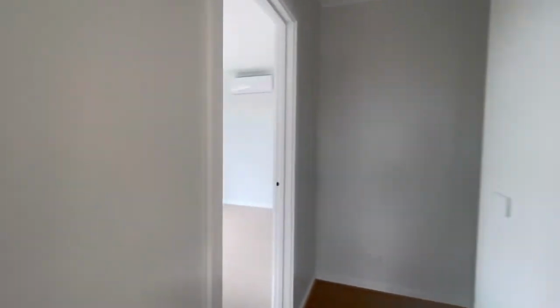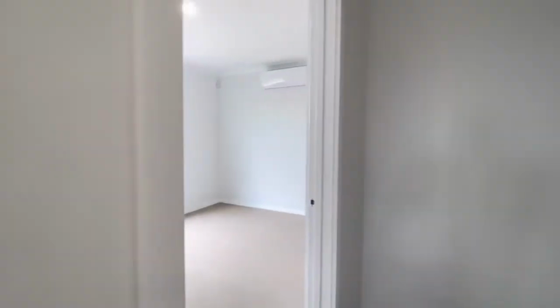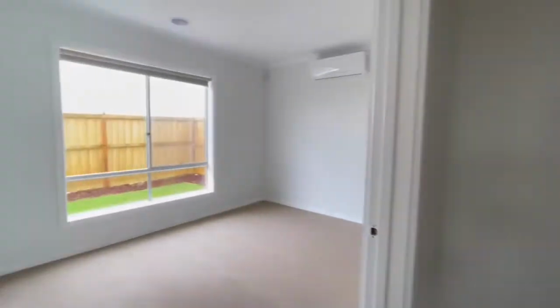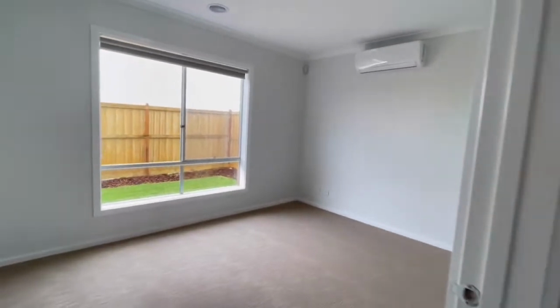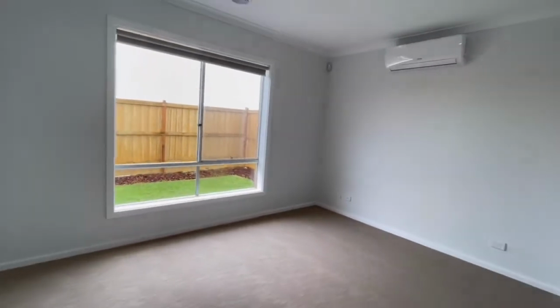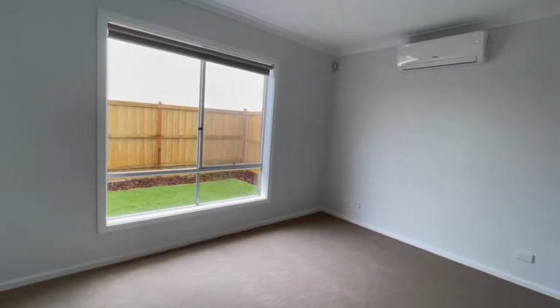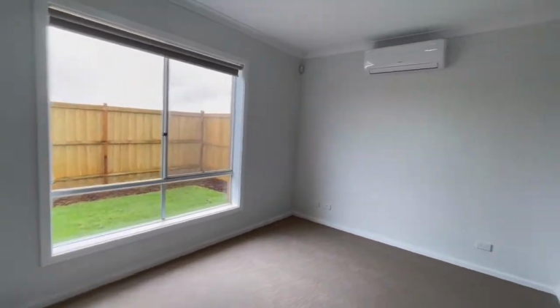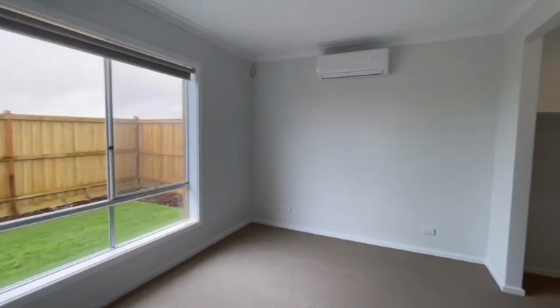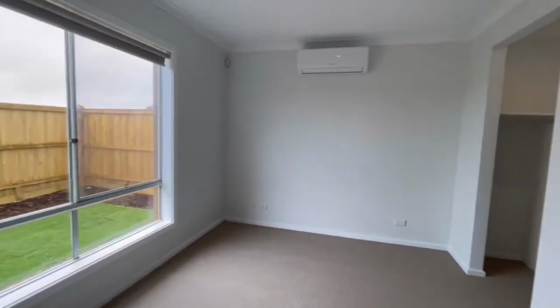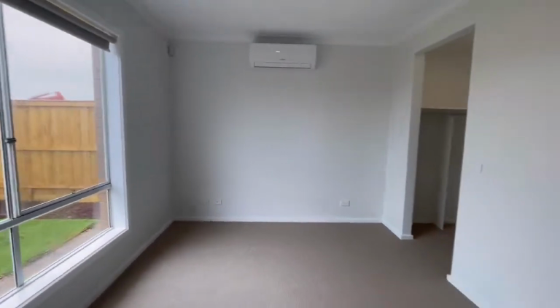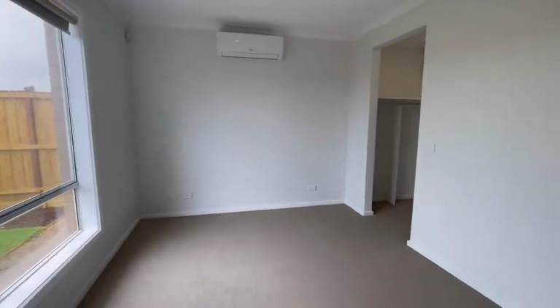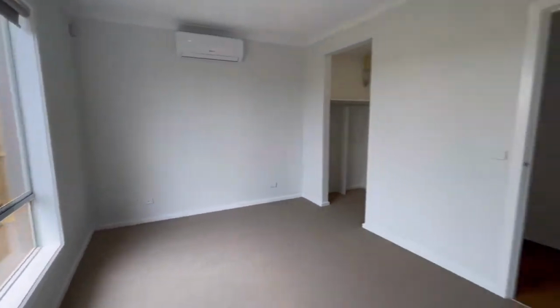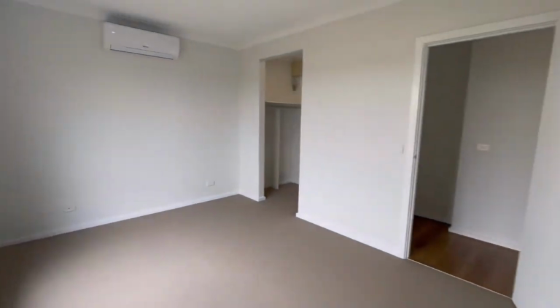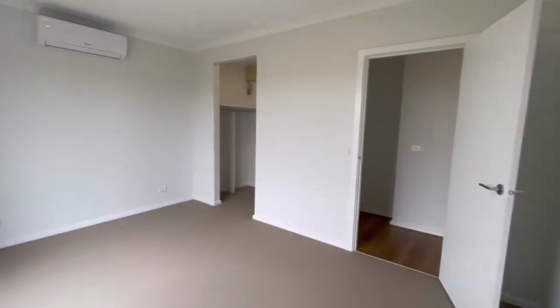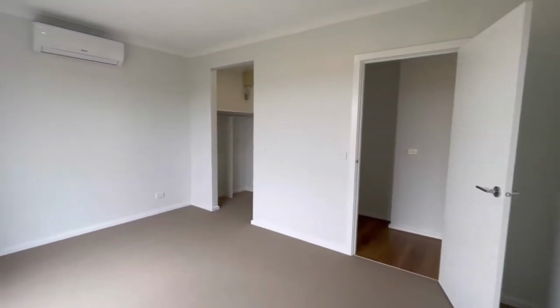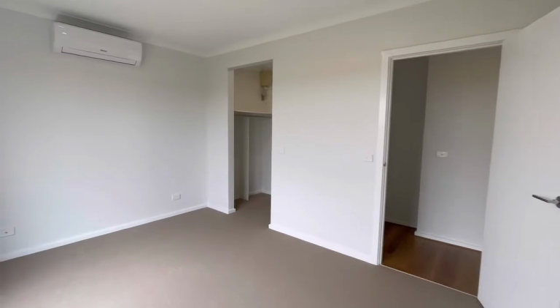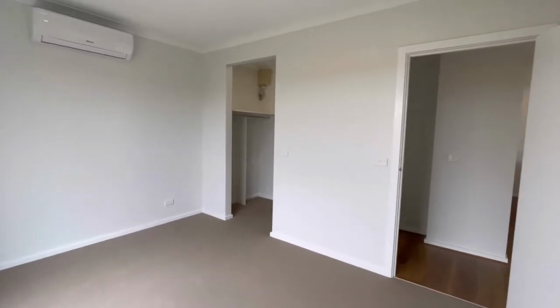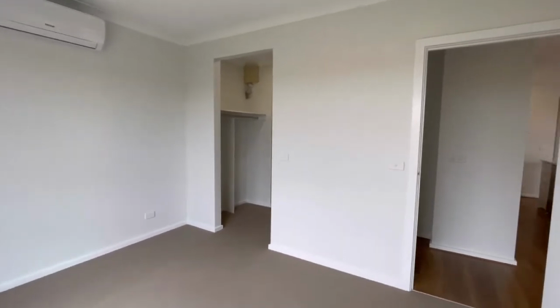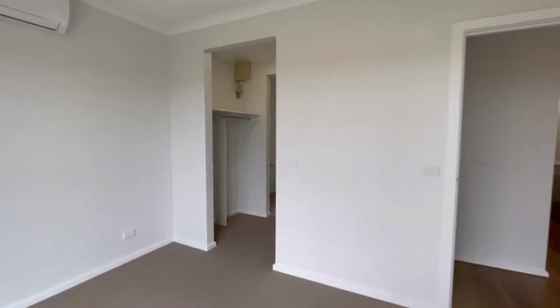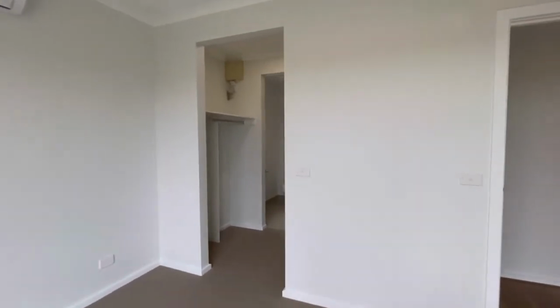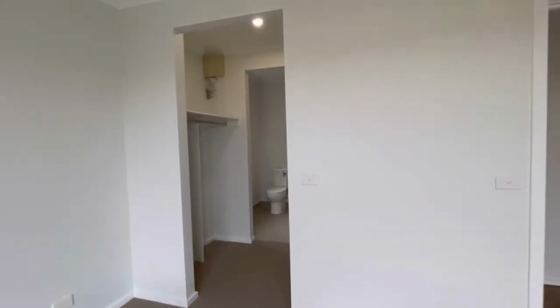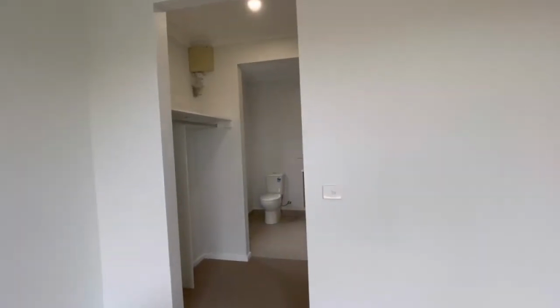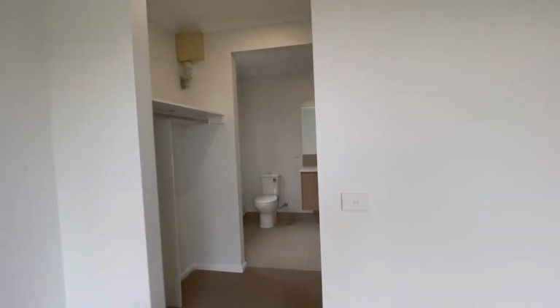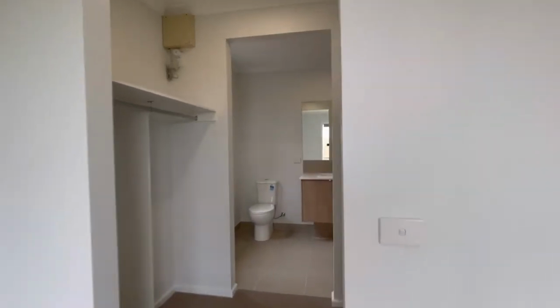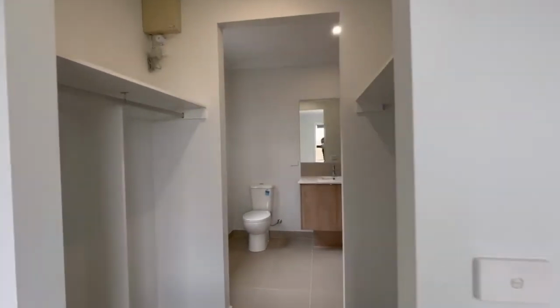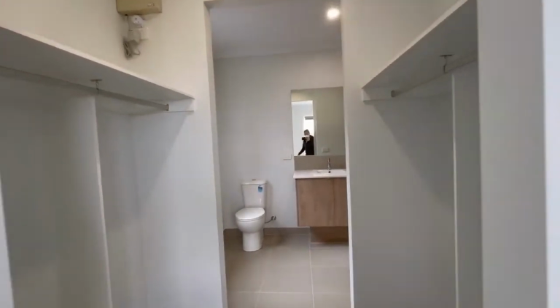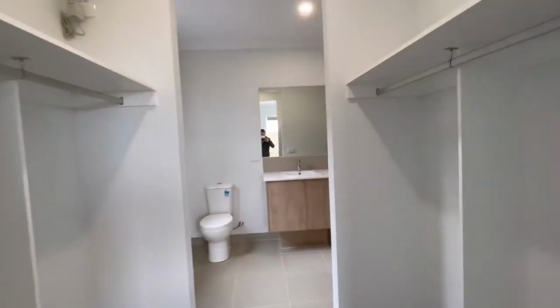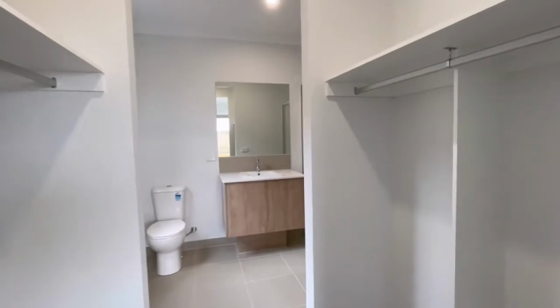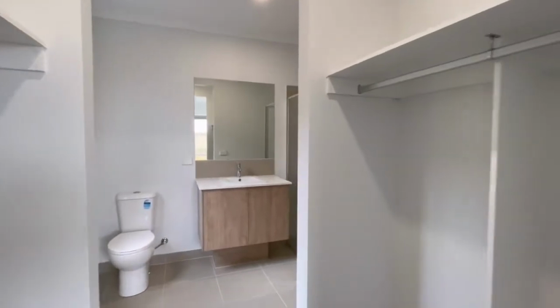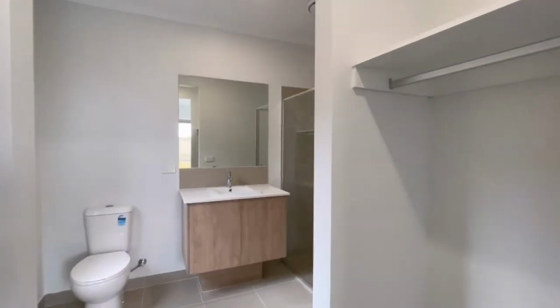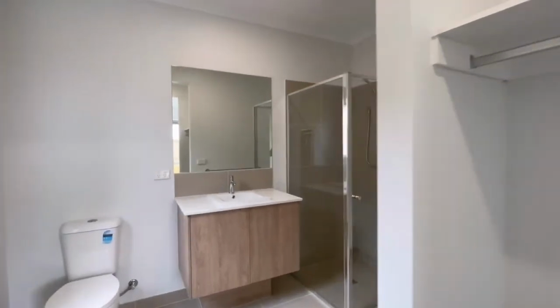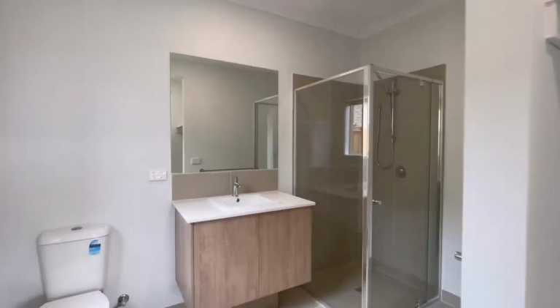Master bedroom, very spacious with aircon as well. There's a walk-in robe too — his and hers — and ensuite.